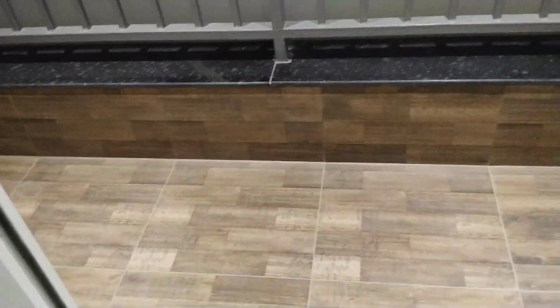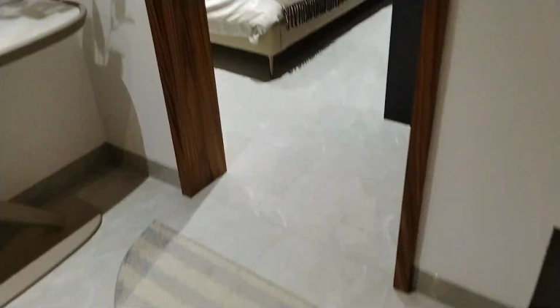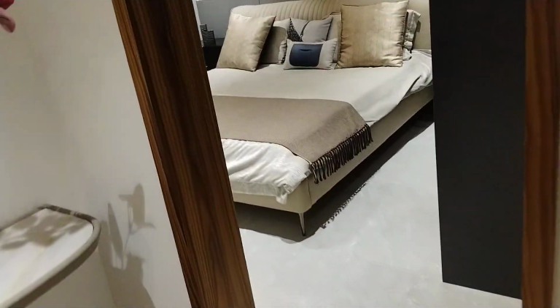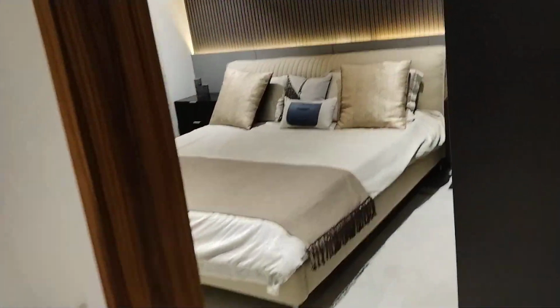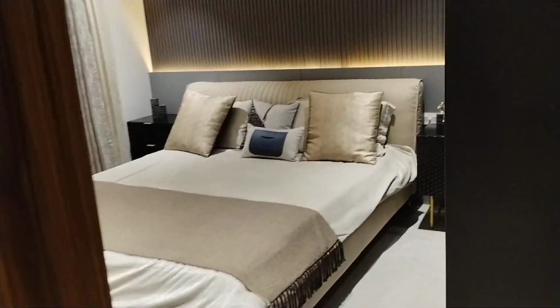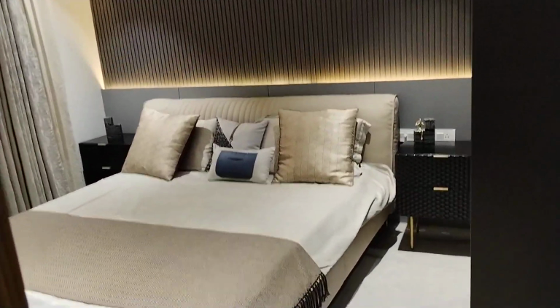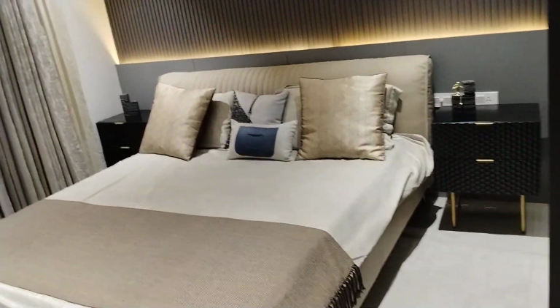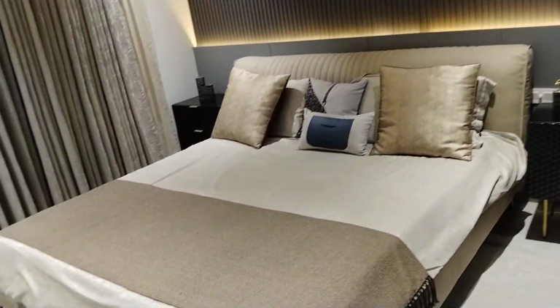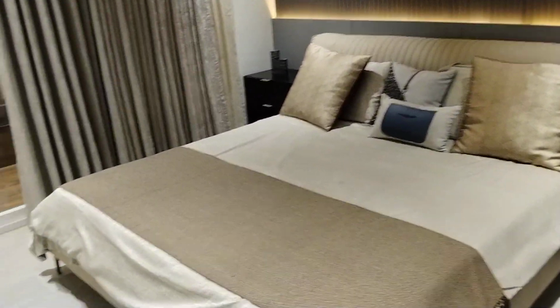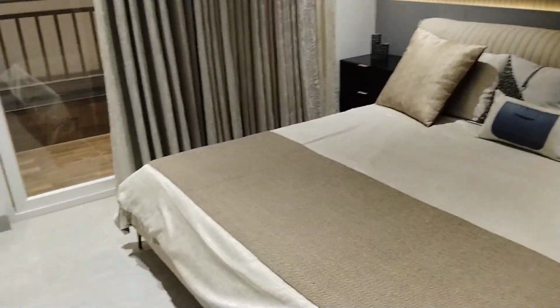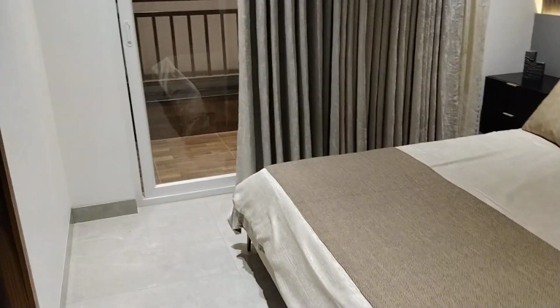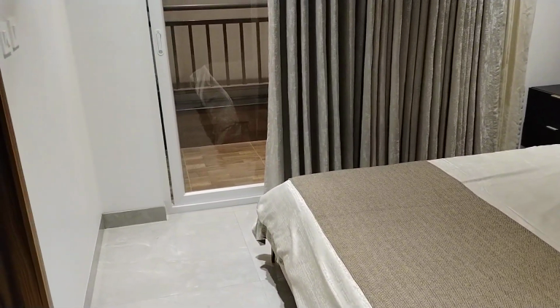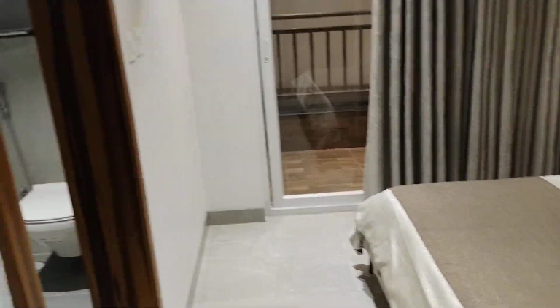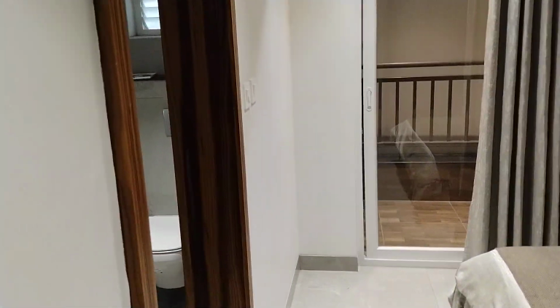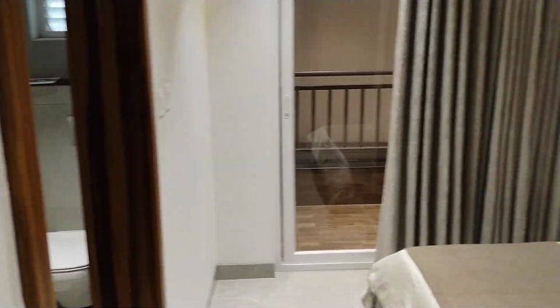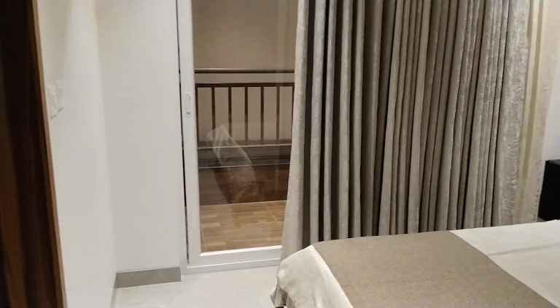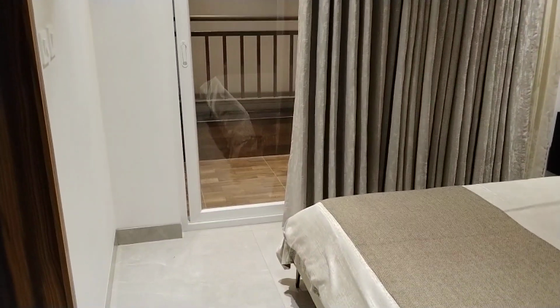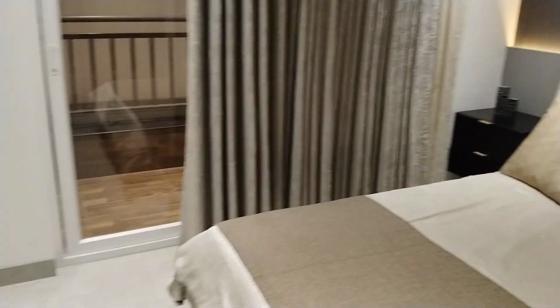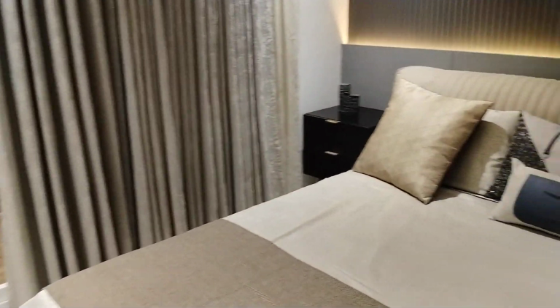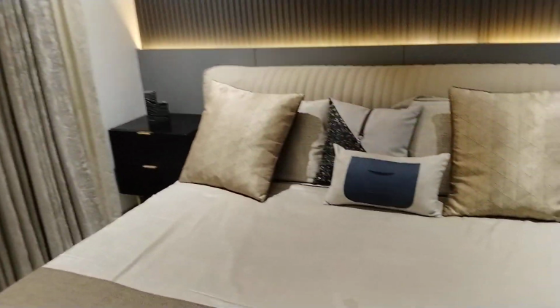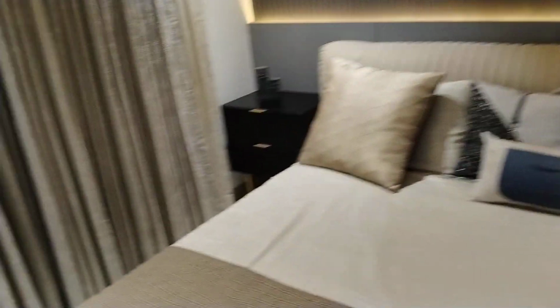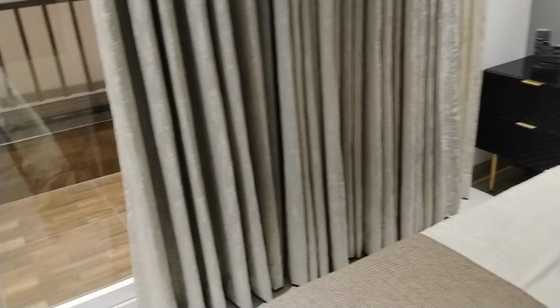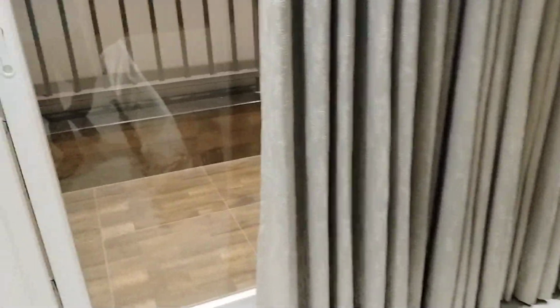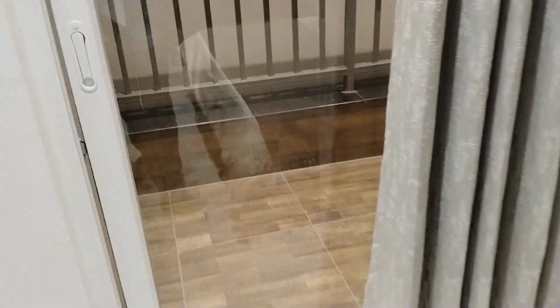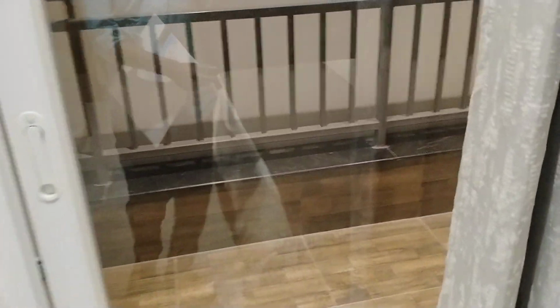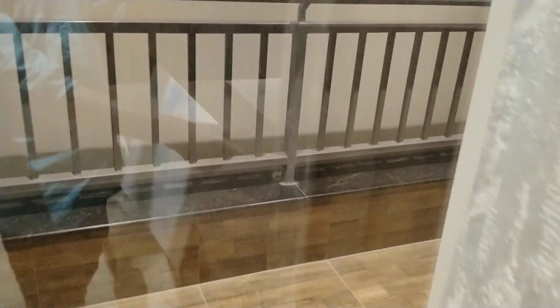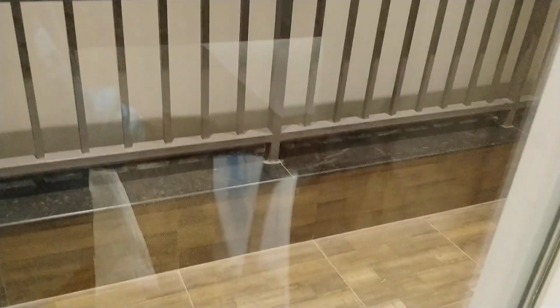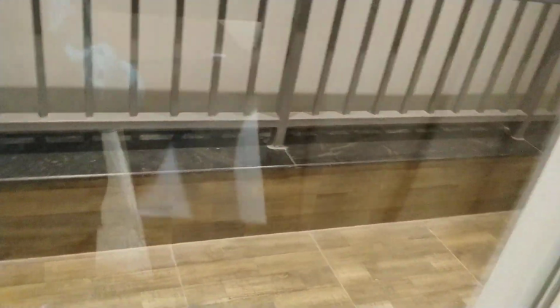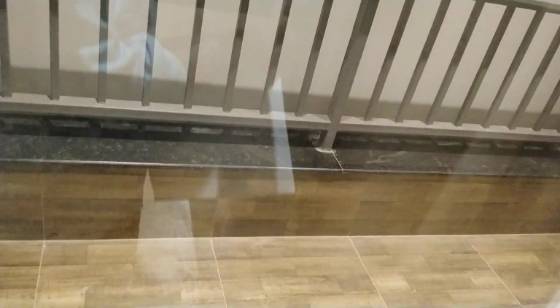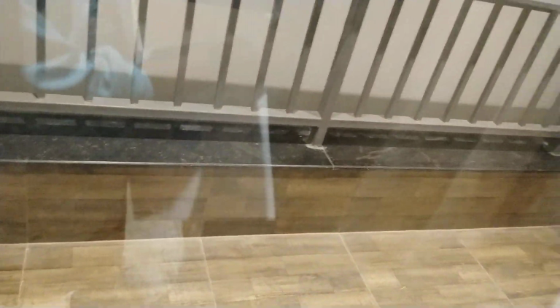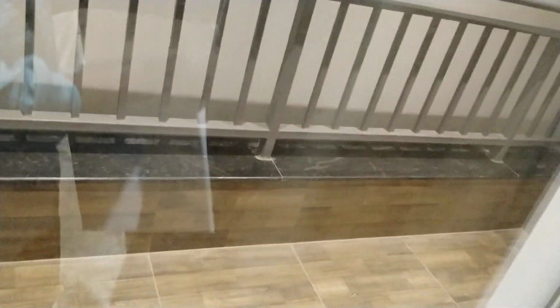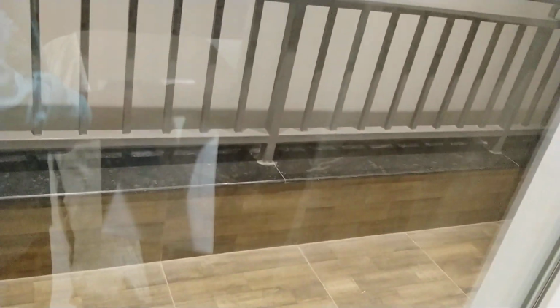This is a 3BHK flat. Moving on to one guest bedroom, attached with a washroom and also attached with a balcony. This is our balcony — total three balconies available in this flat.